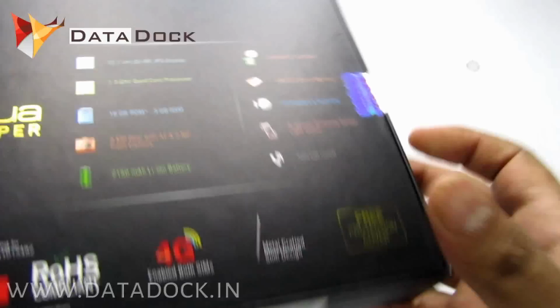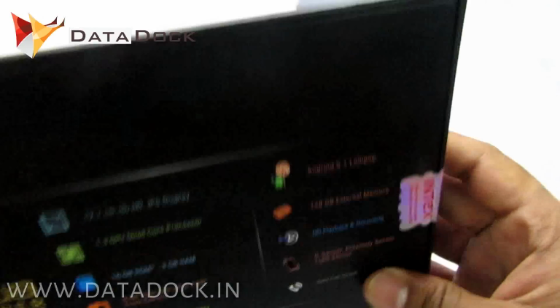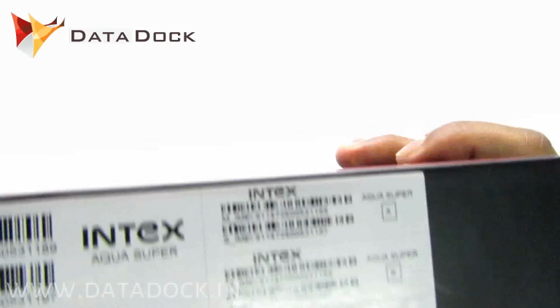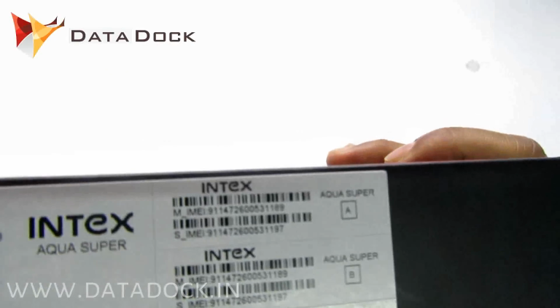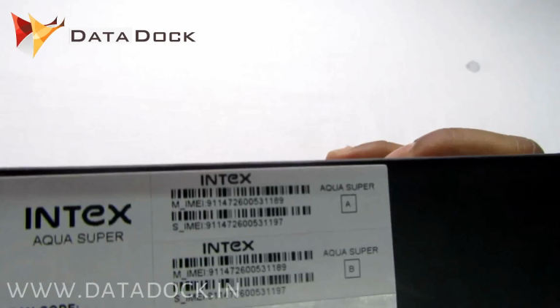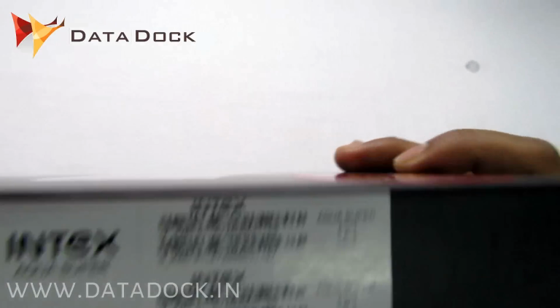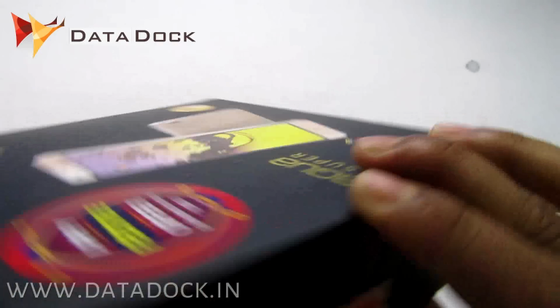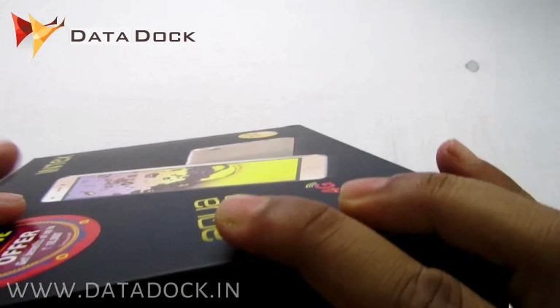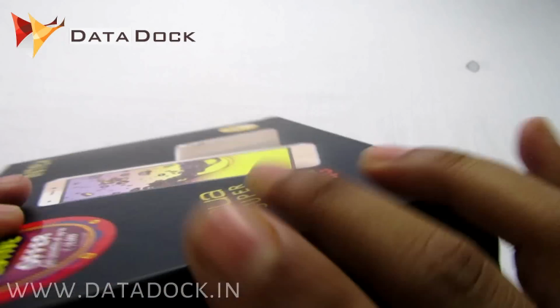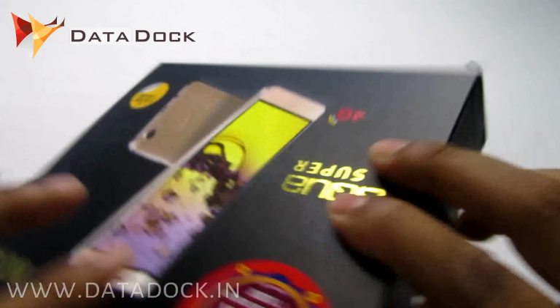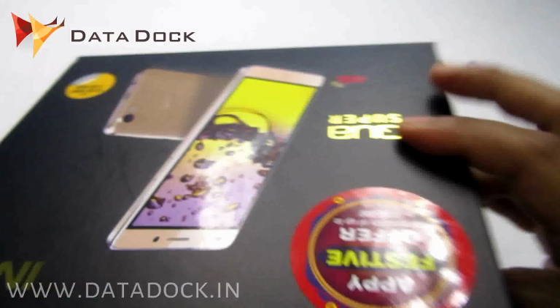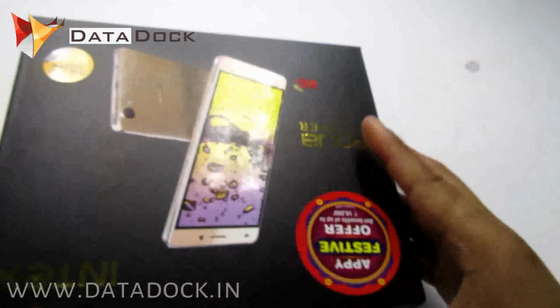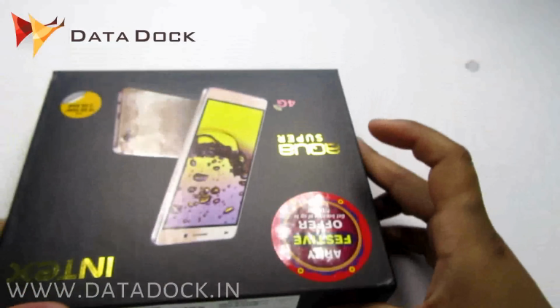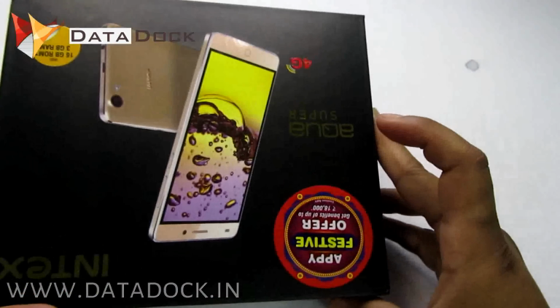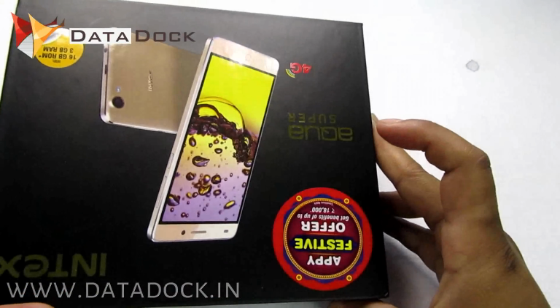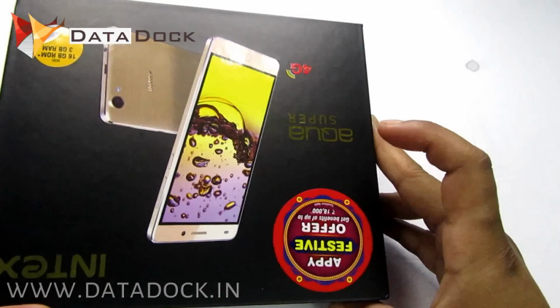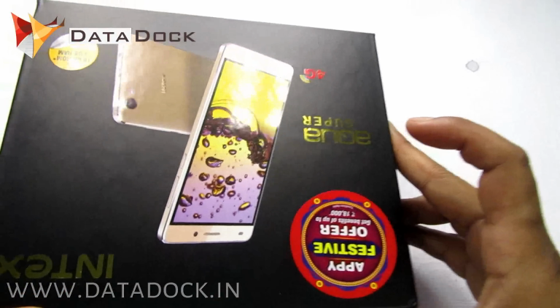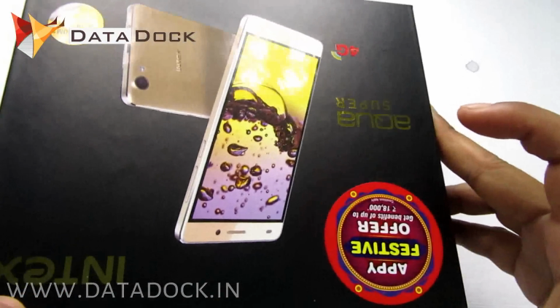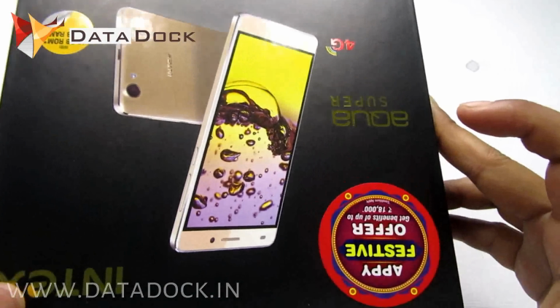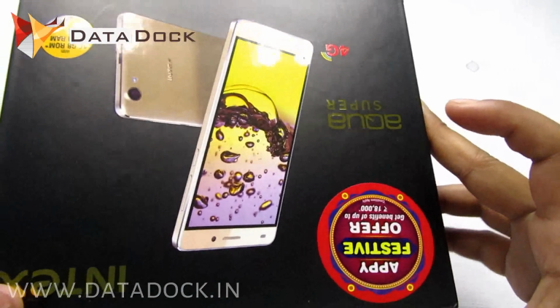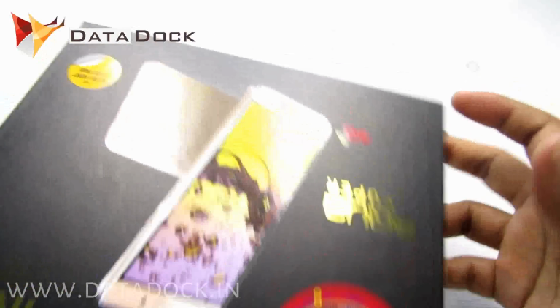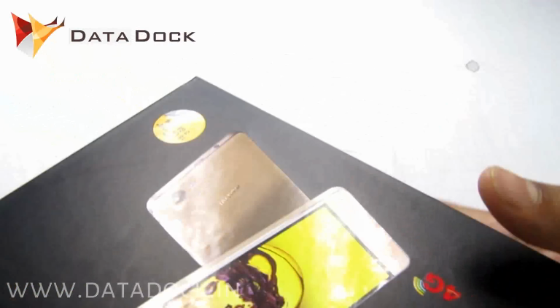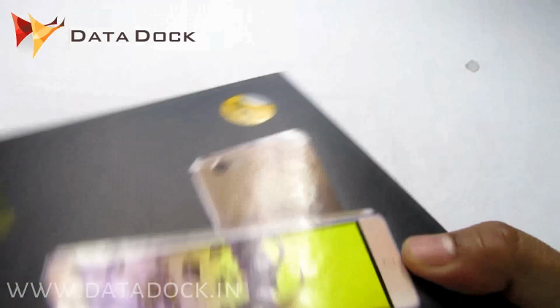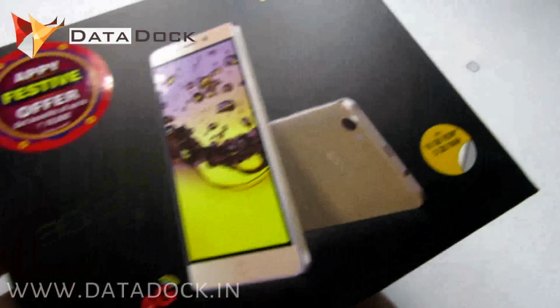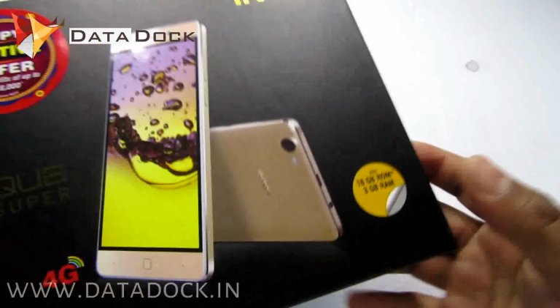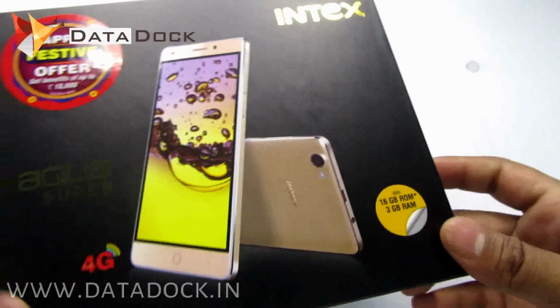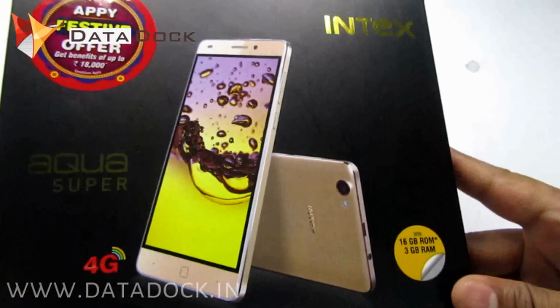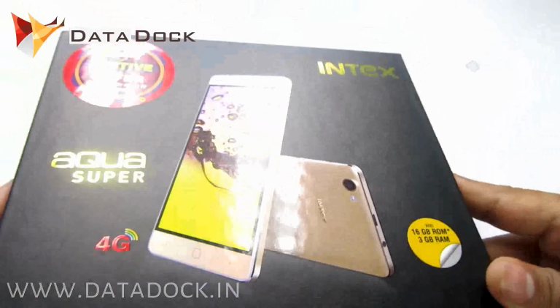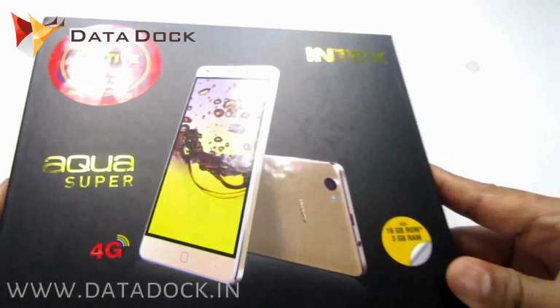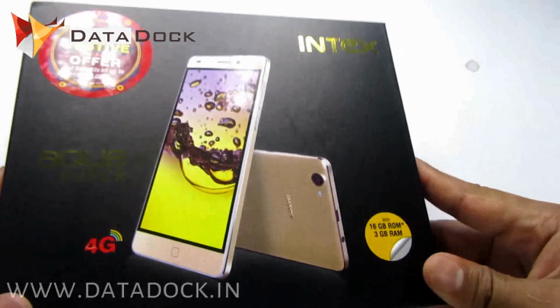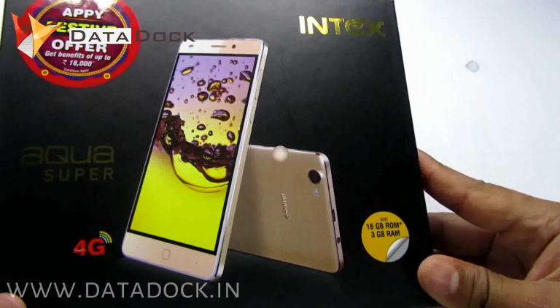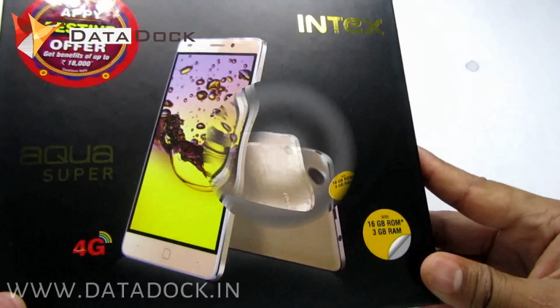There's also a free protection cover available inside the box. There is some IMEI information too. That's it for the packaging. Let's quickly unbox the device and see what else you get inside the box.